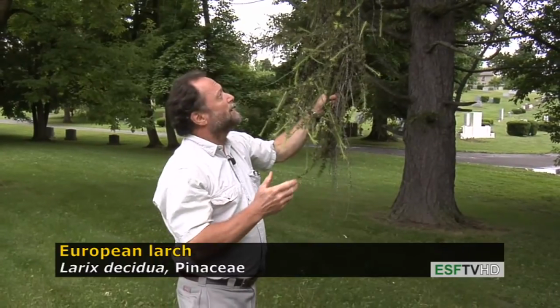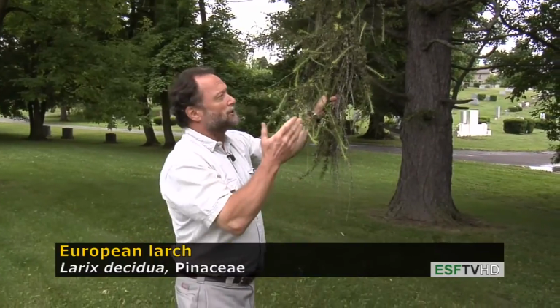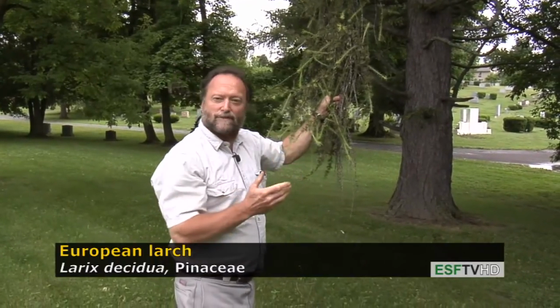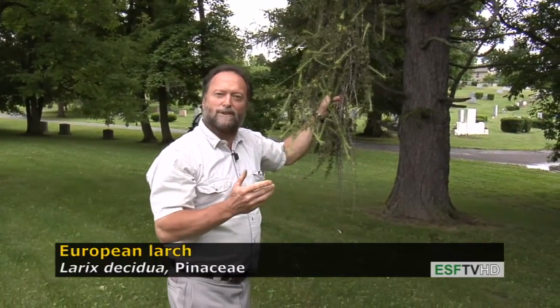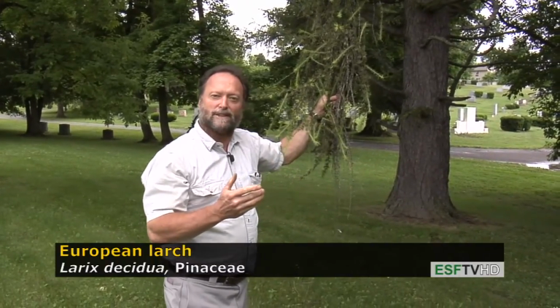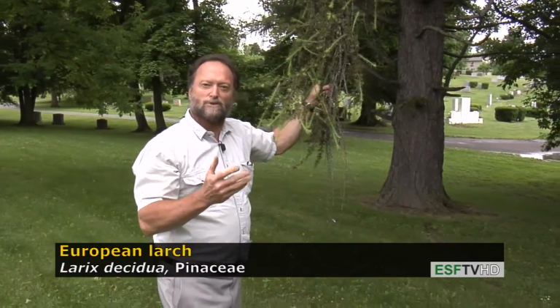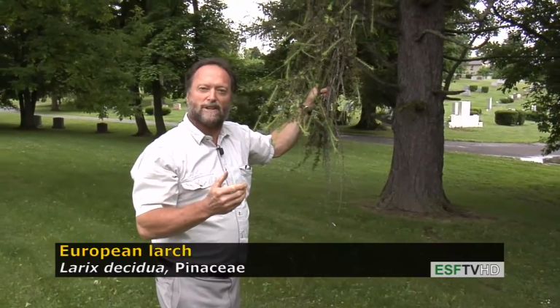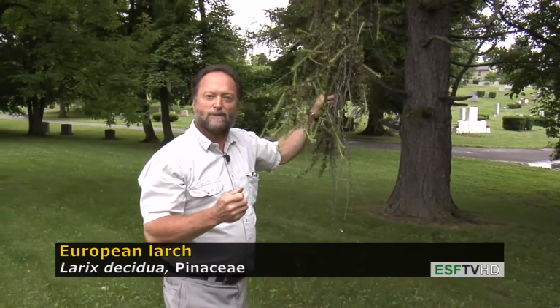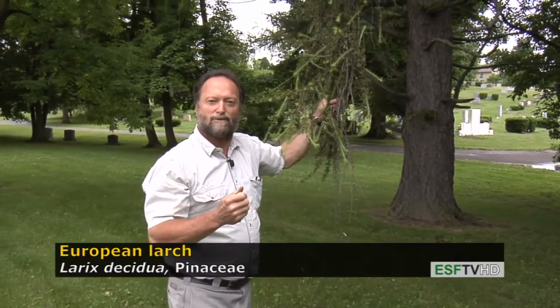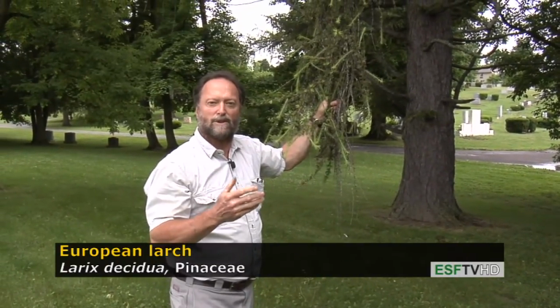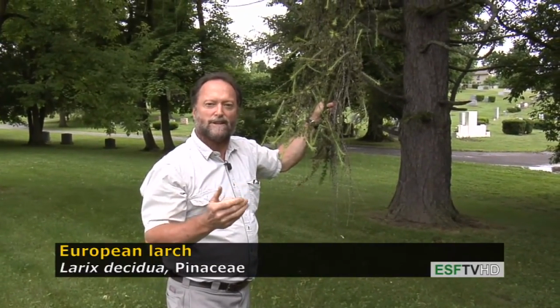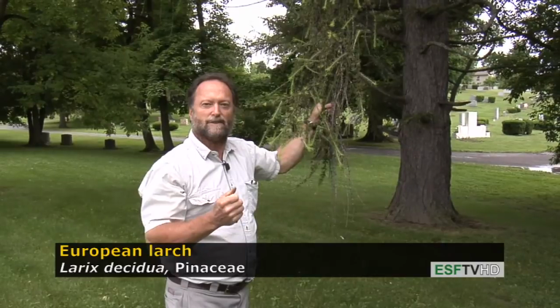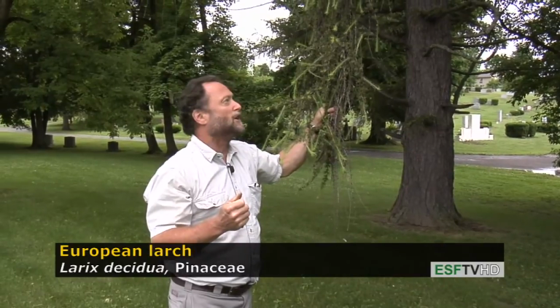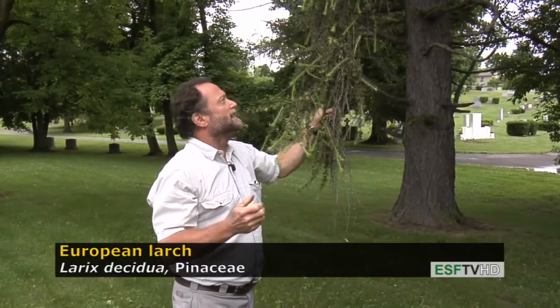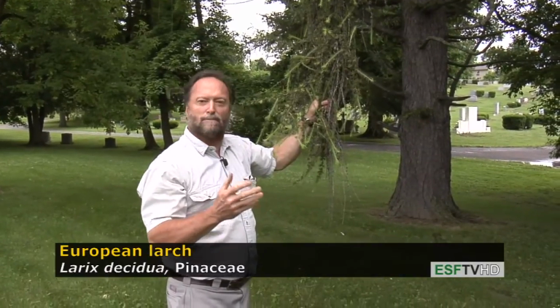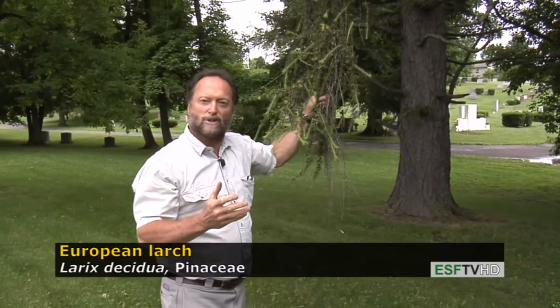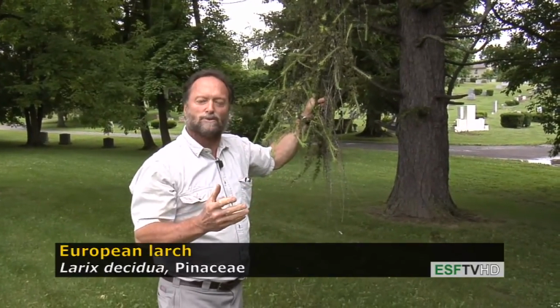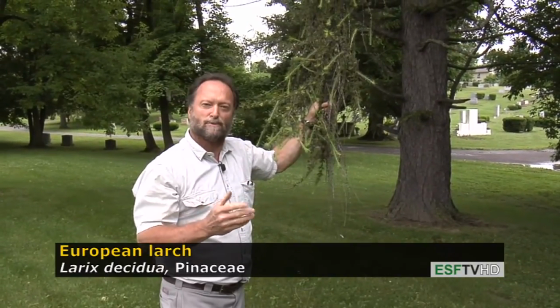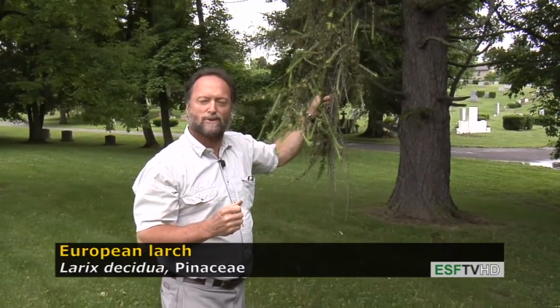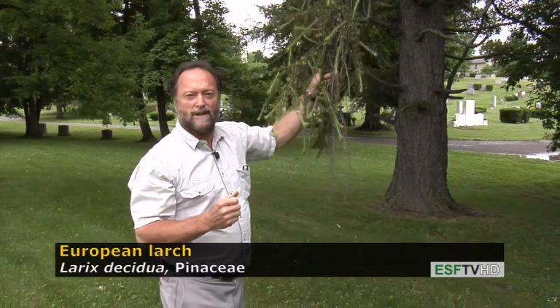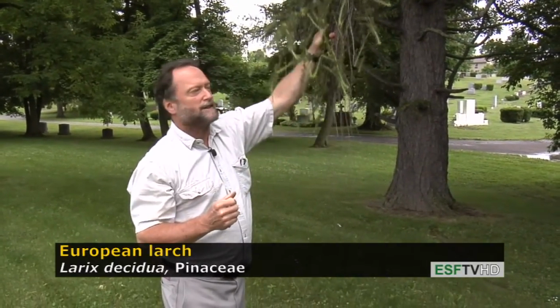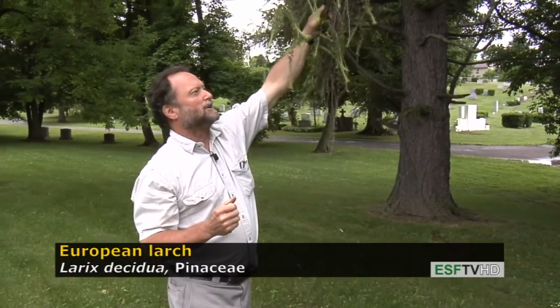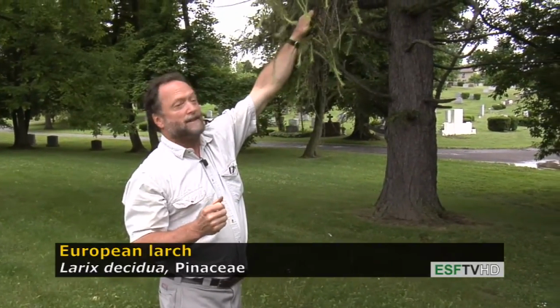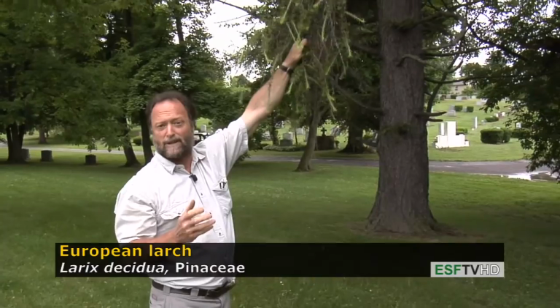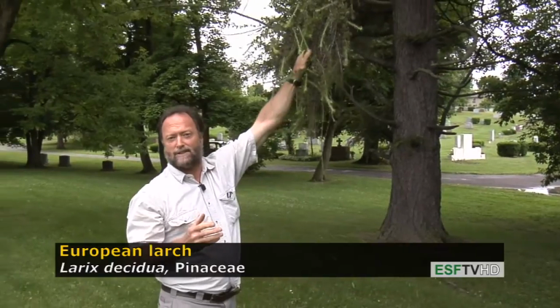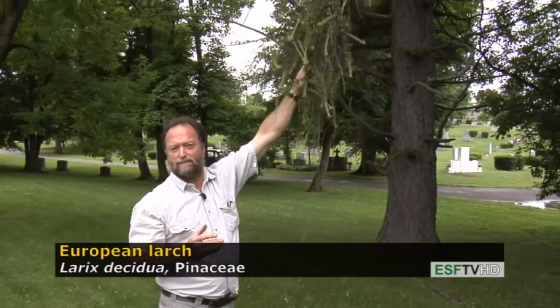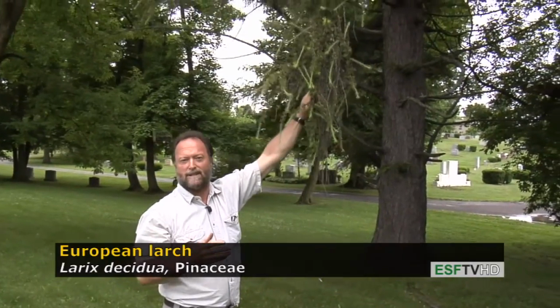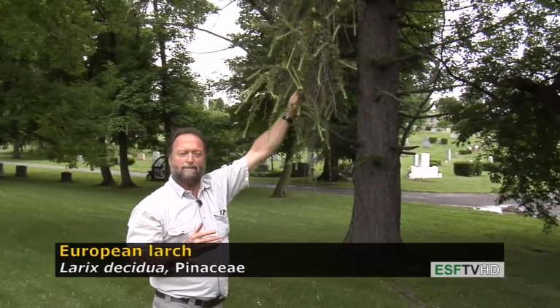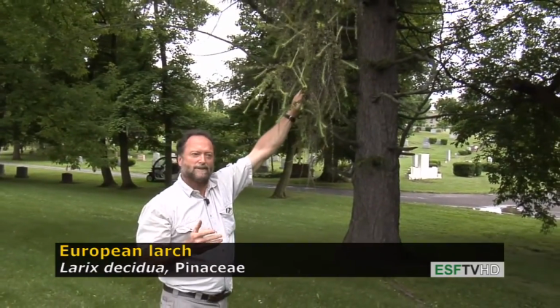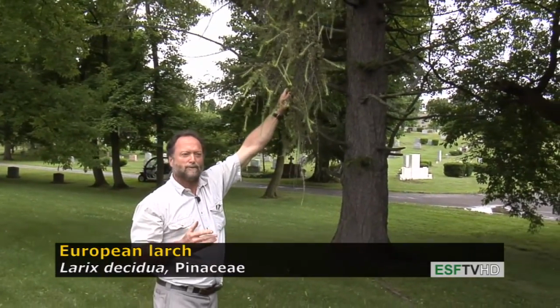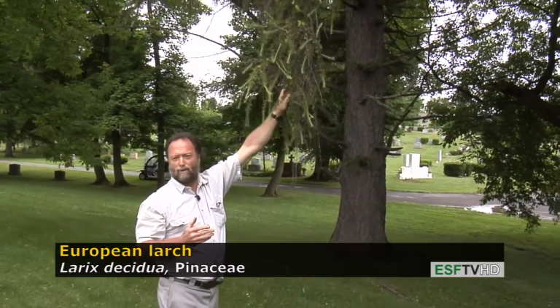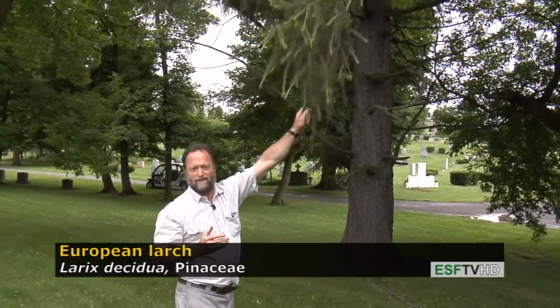All the Larches look fairly similar in that they lose their needles right before the end of the fall, and they turn a brilliant gold. It's one of the most beautiful trees in the fall, and they turn very late in the year, typically about a few weeks before Thanksgiving.